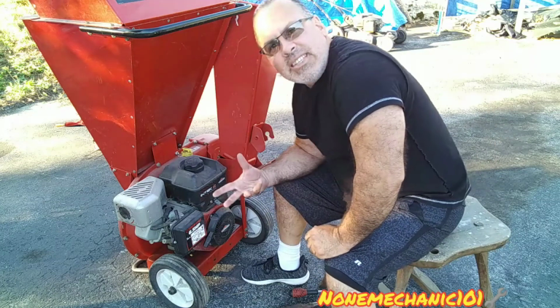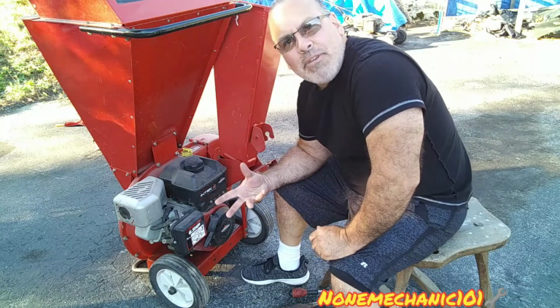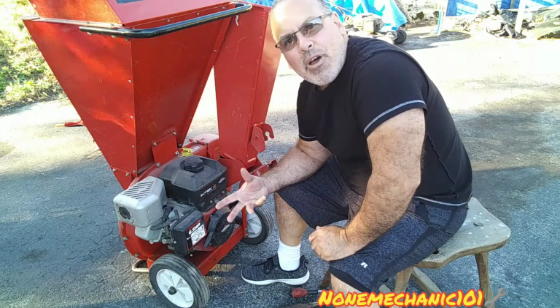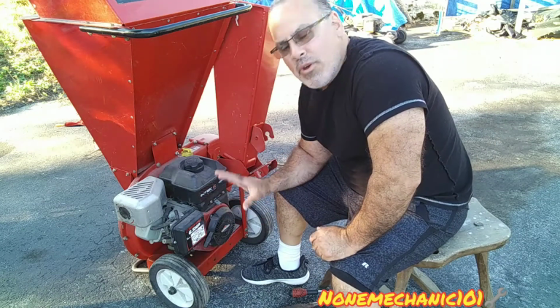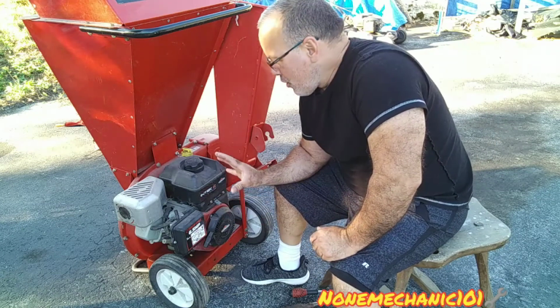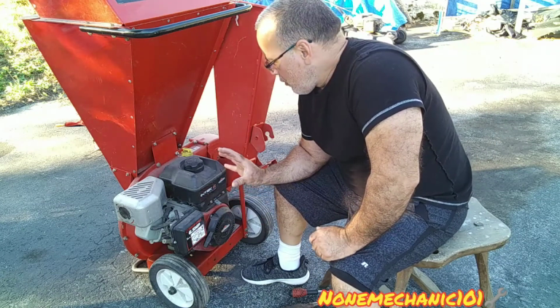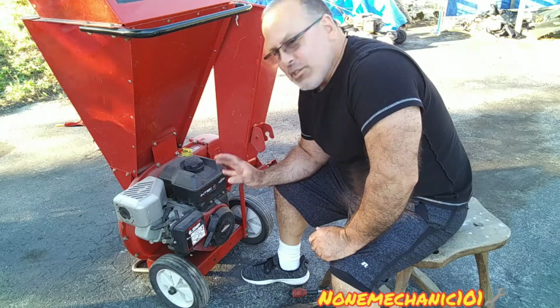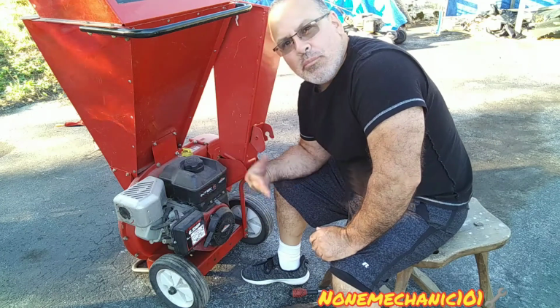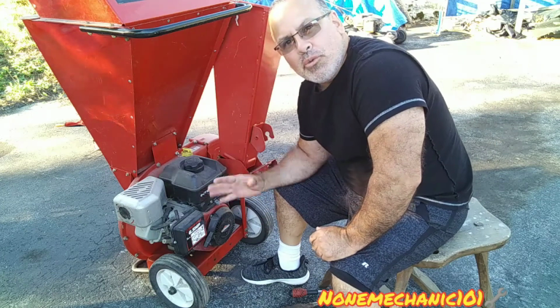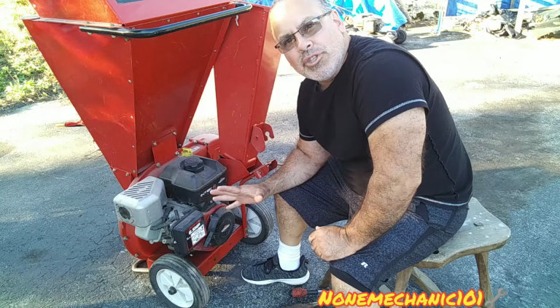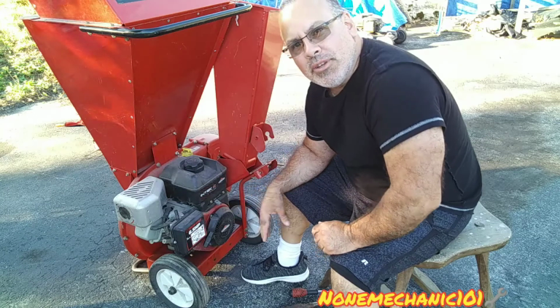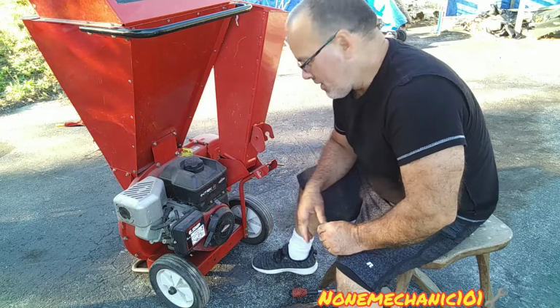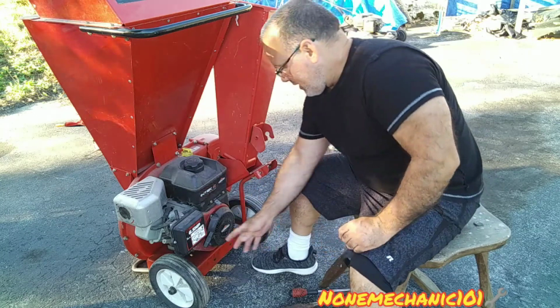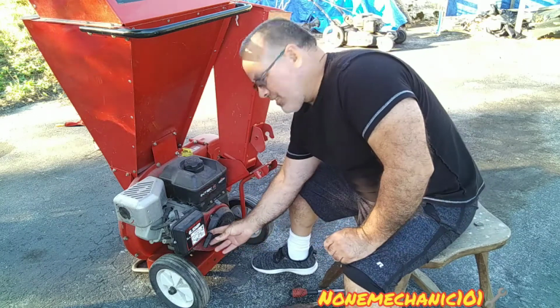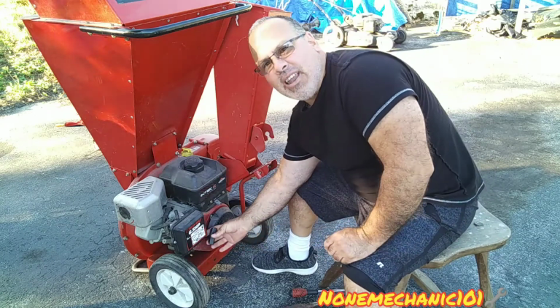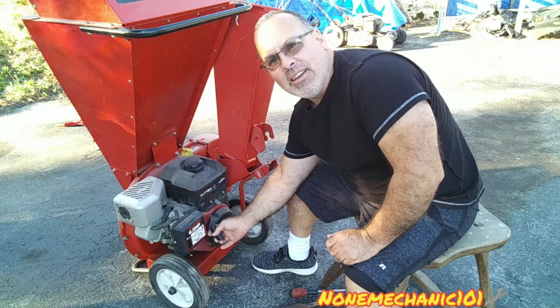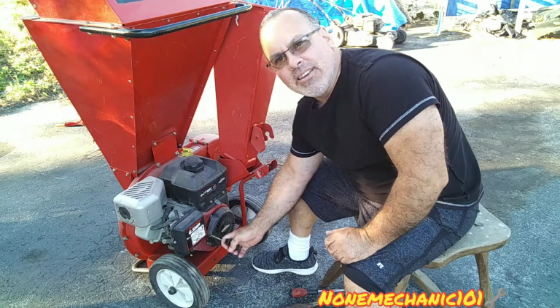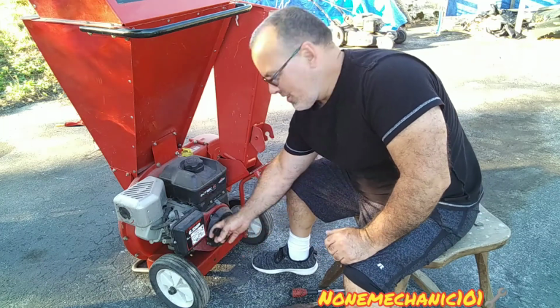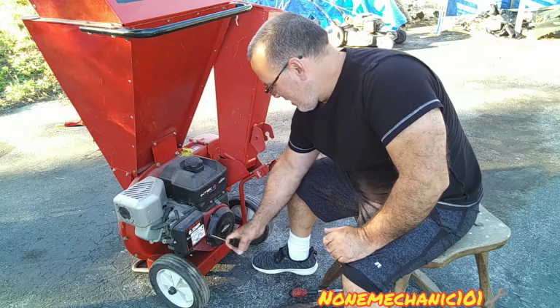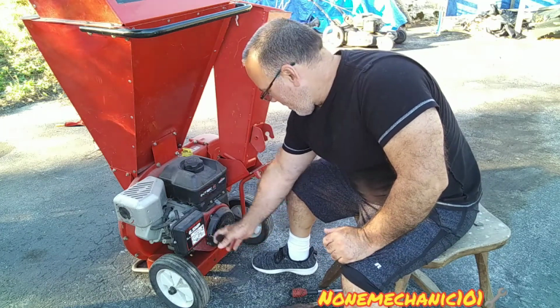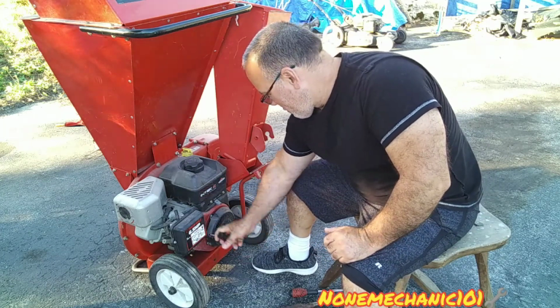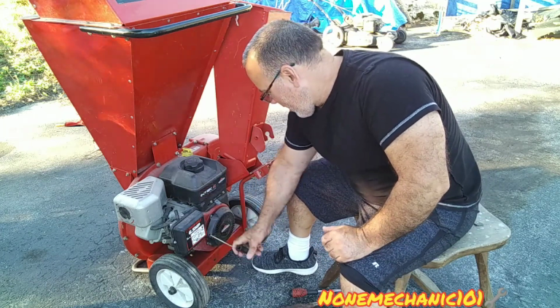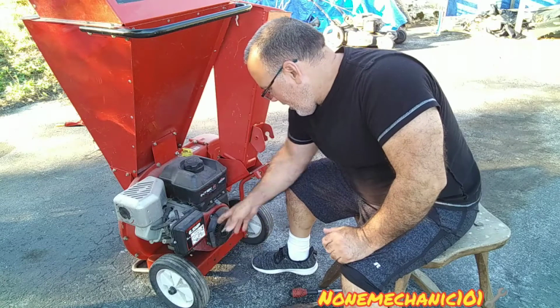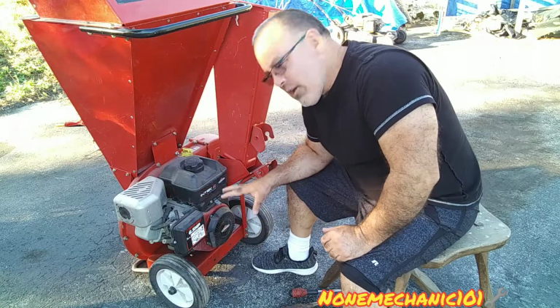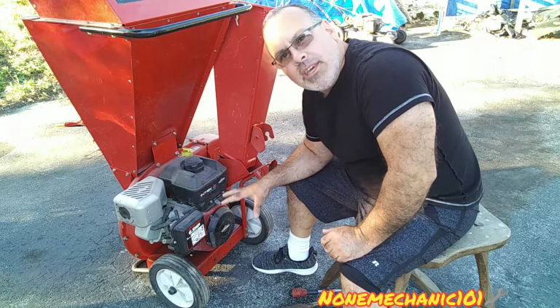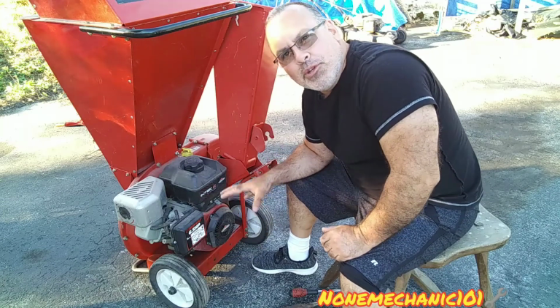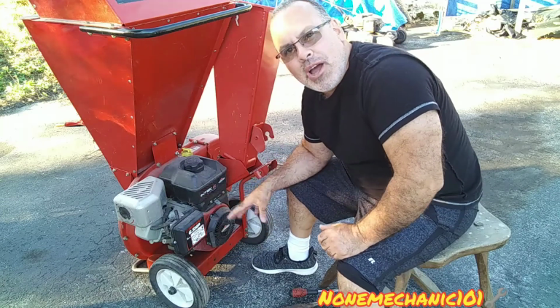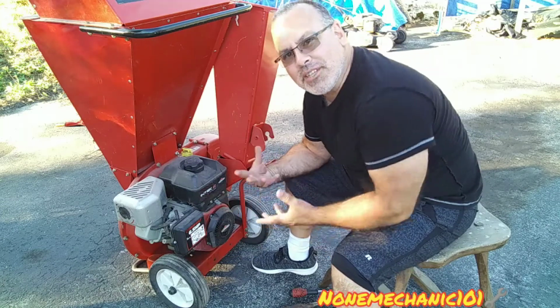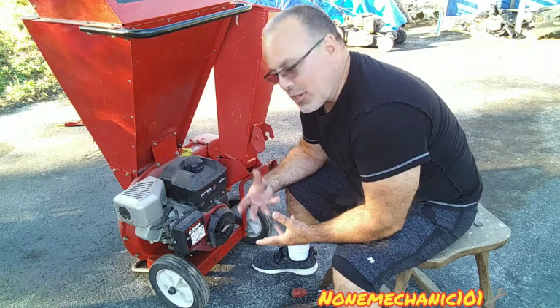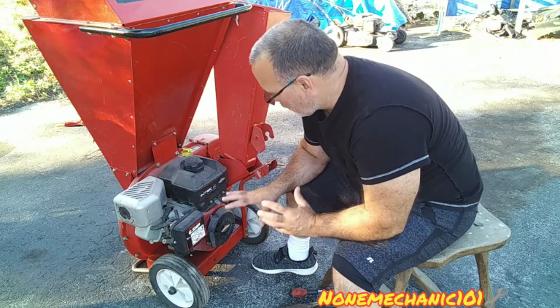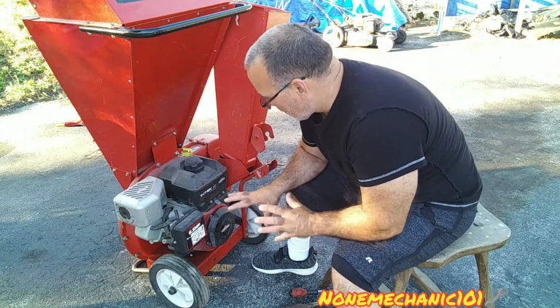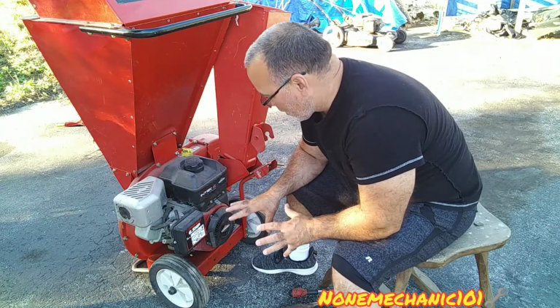Today I'm having a problem with my Troy-Built wood chipper. The engine is locked and I don't want to keep pulling this wire, because I know if I keep pulling it I'm gonna break it.